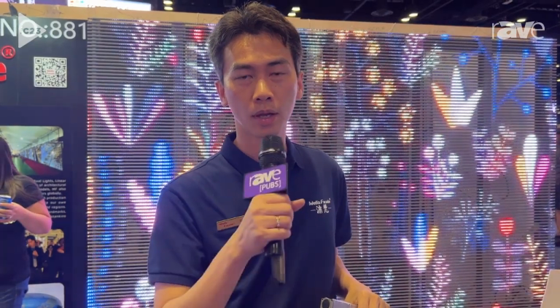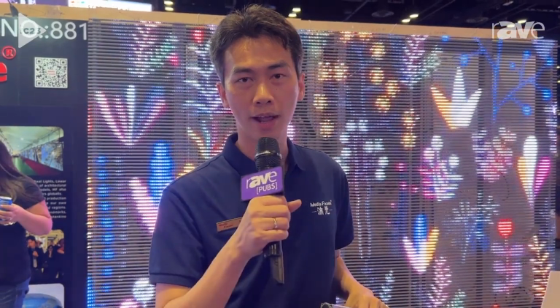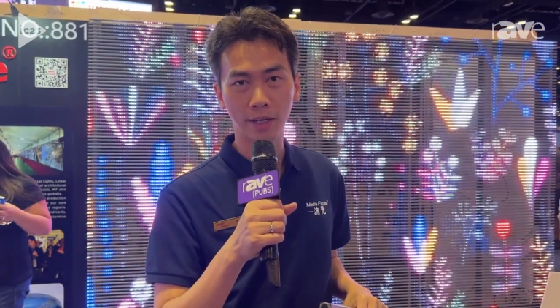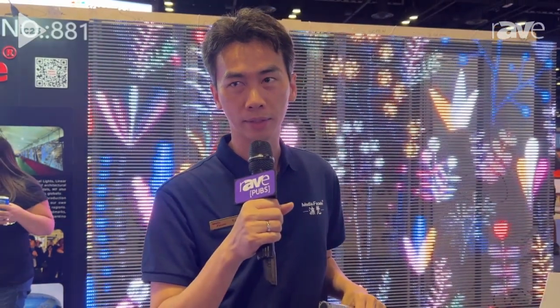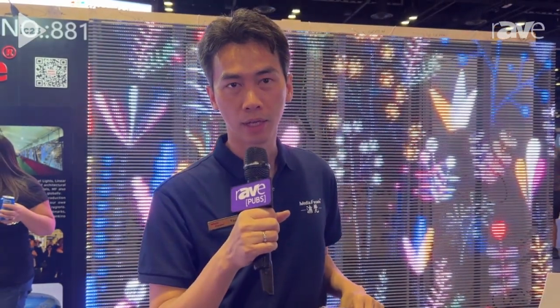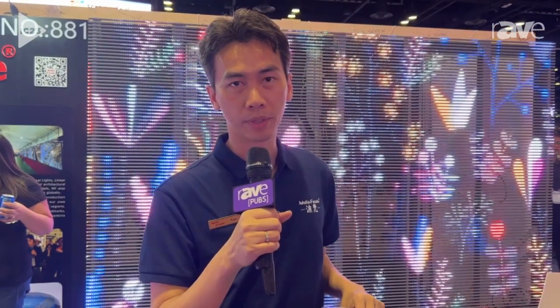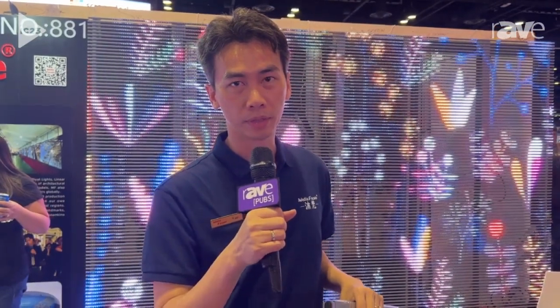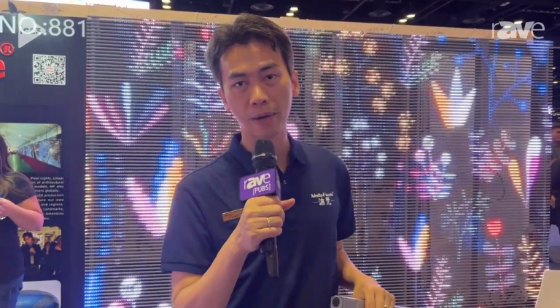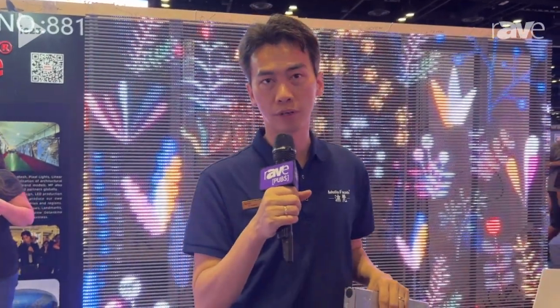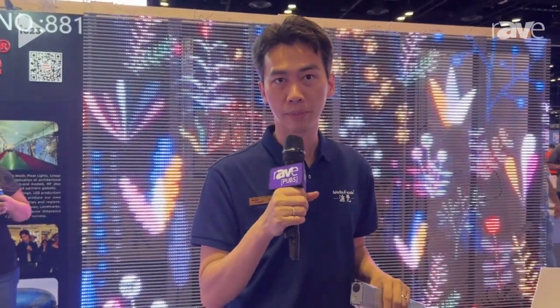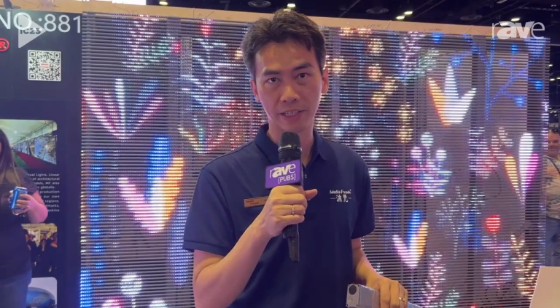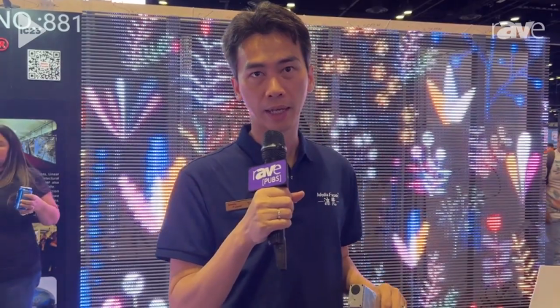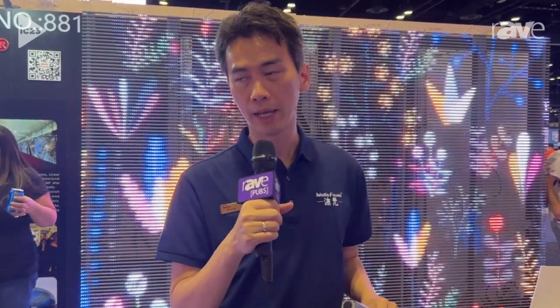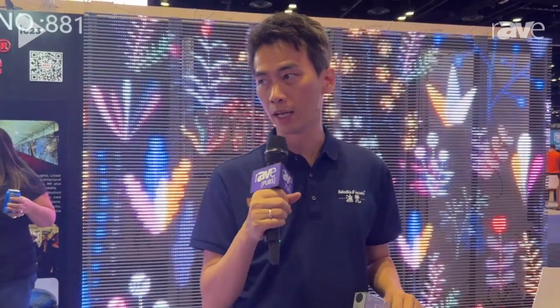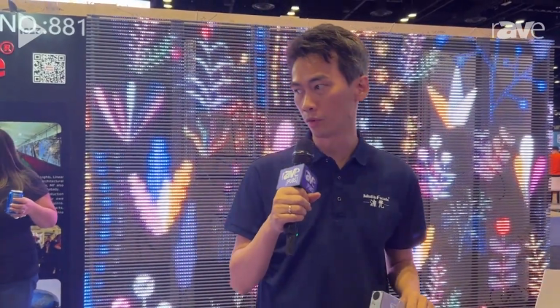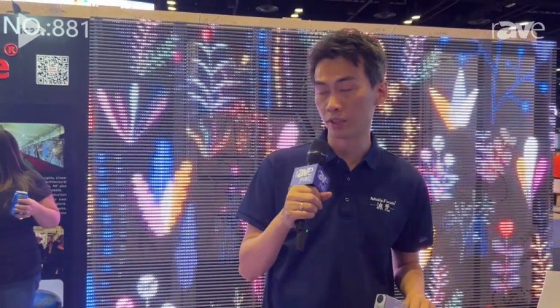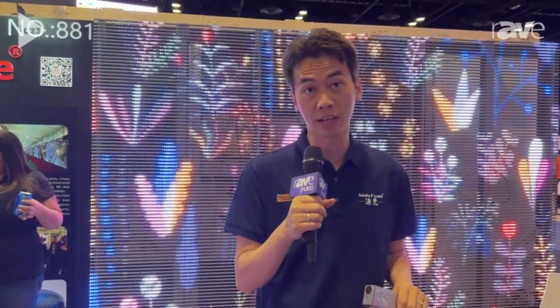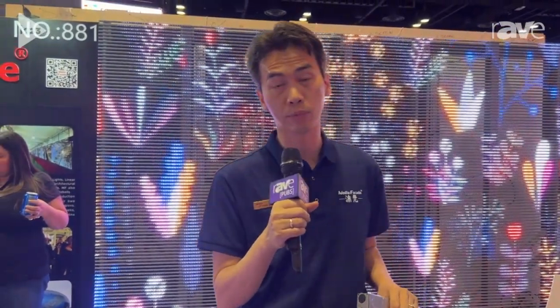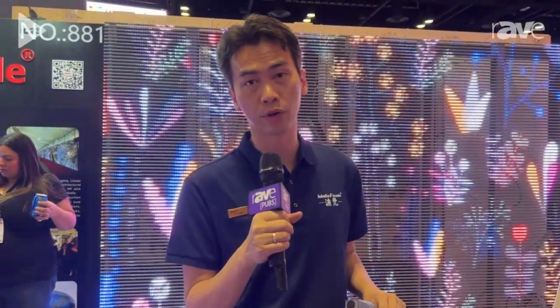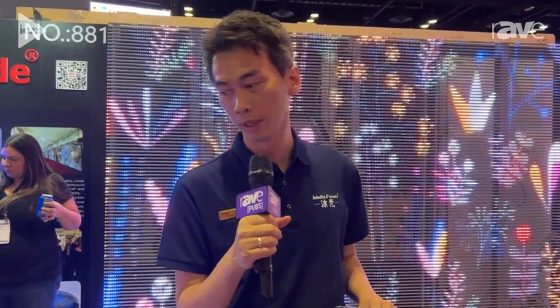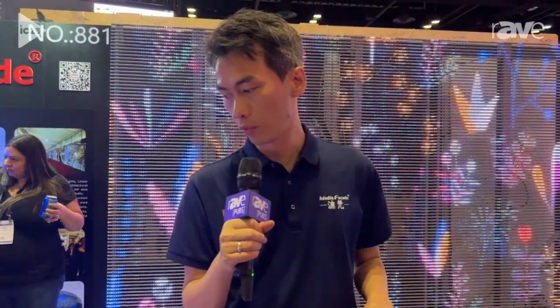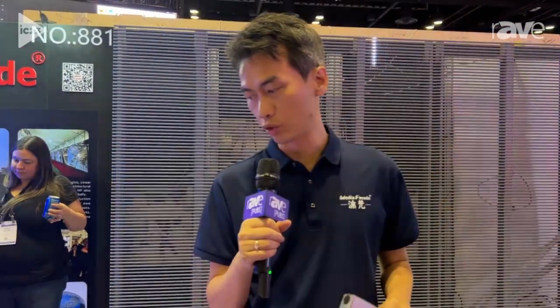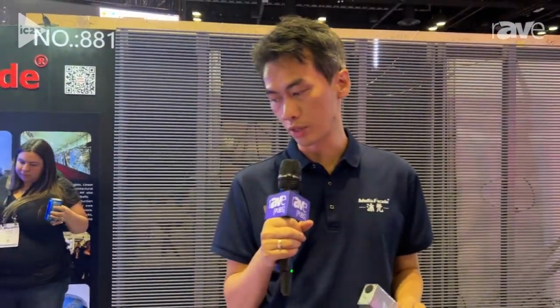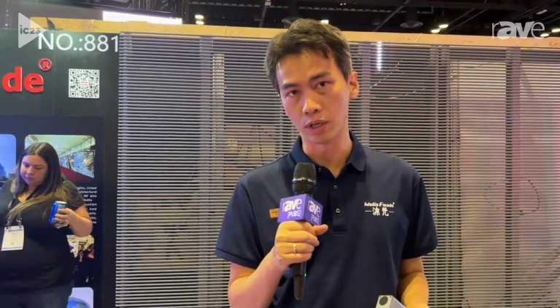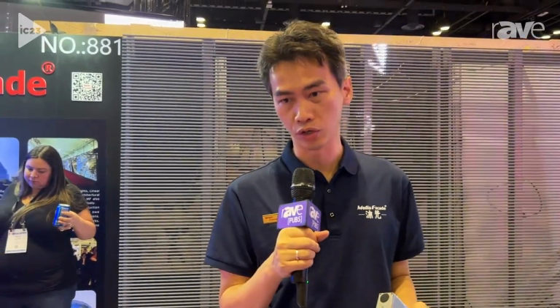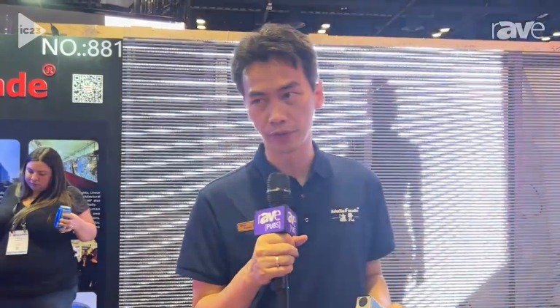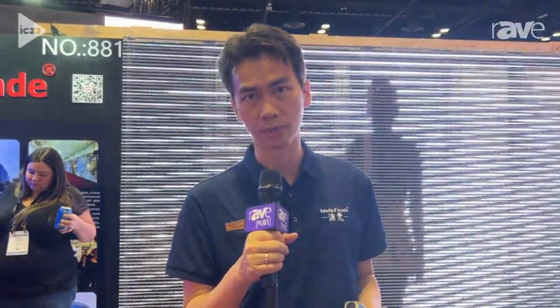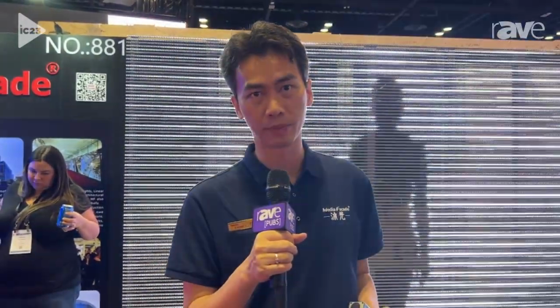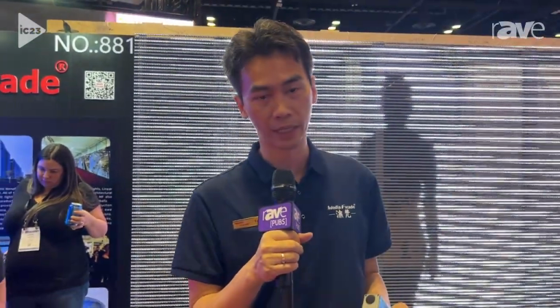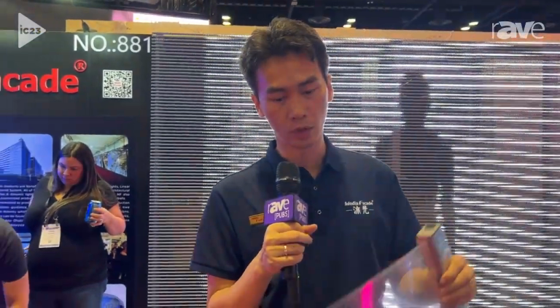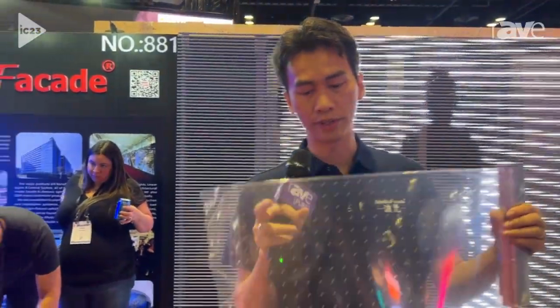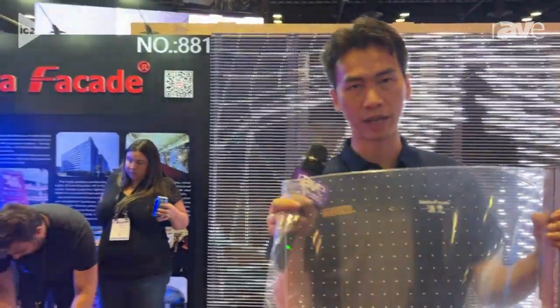Hello guys, I'm Tag. I'm the general manager of the Media Facade and the first time we come to Infocon. I would like to introduce our soft transparent display. We call it Nanoflex.